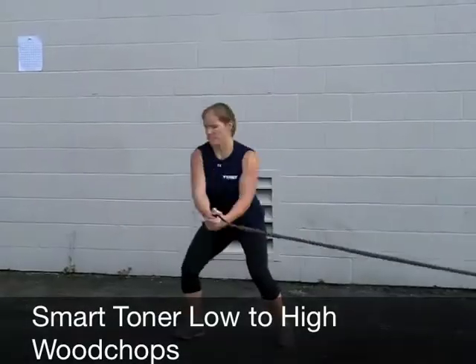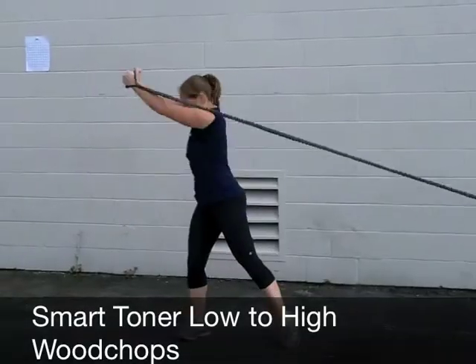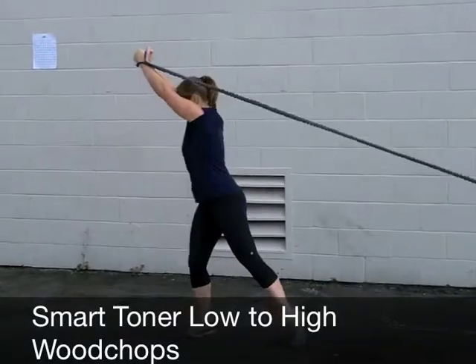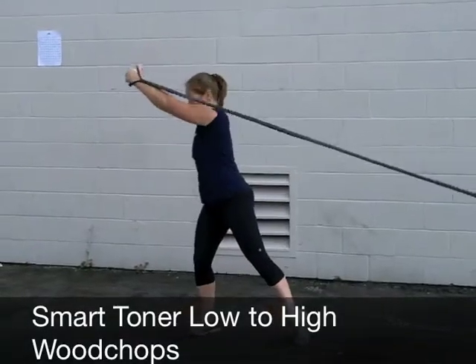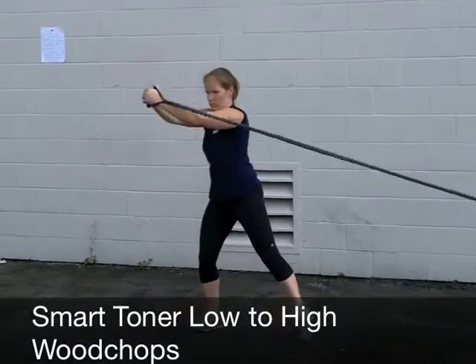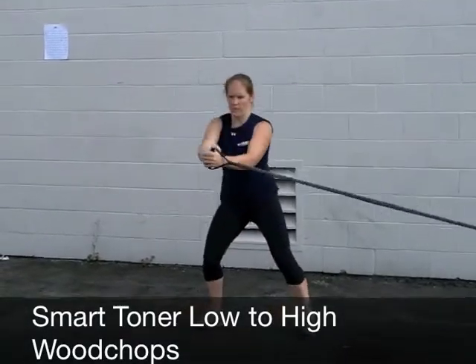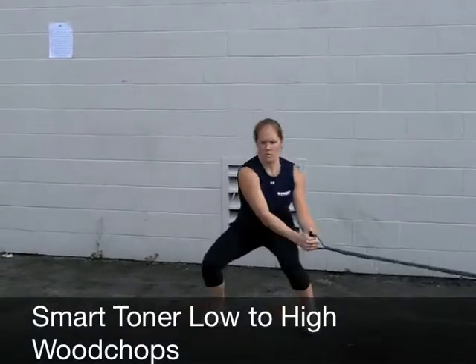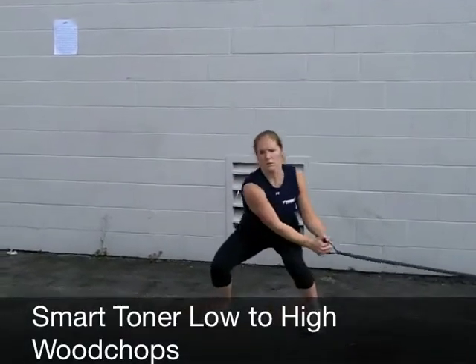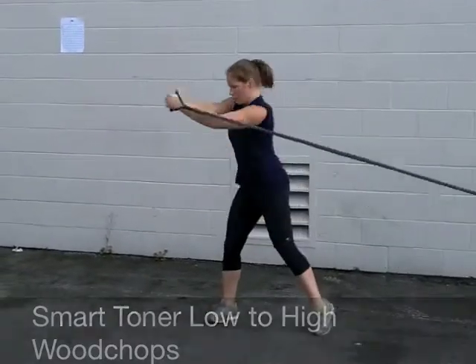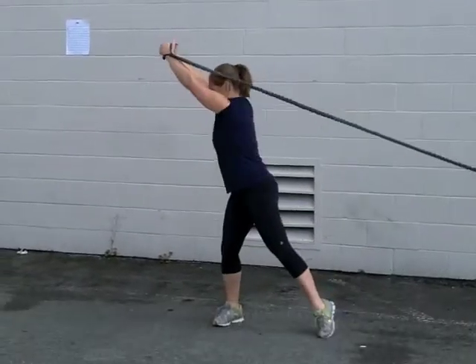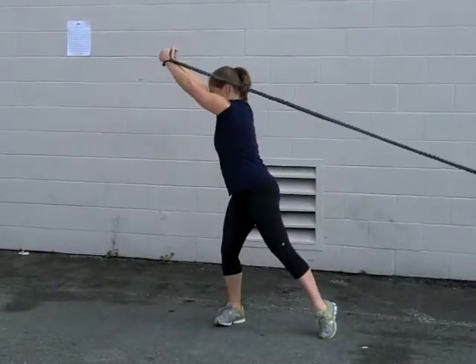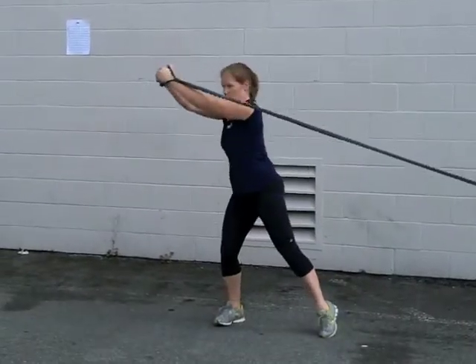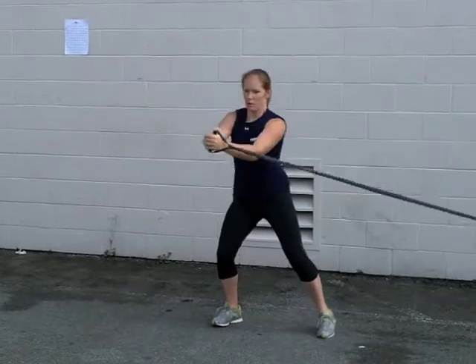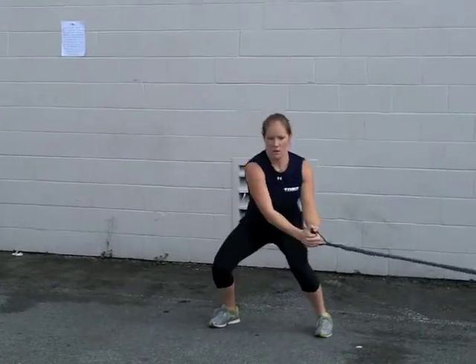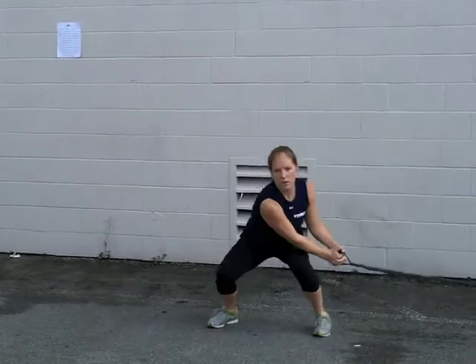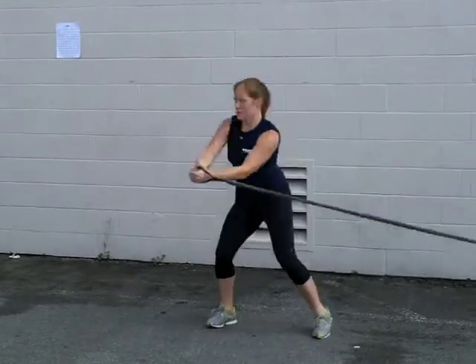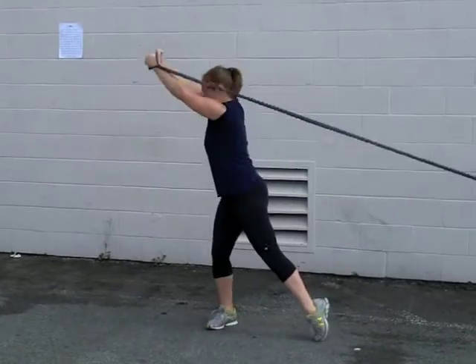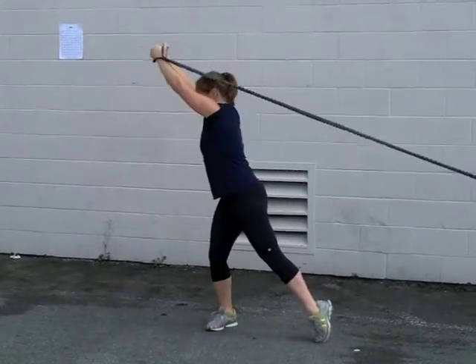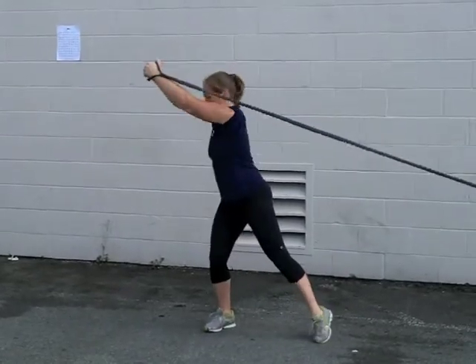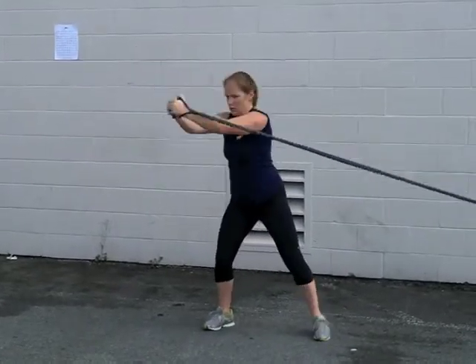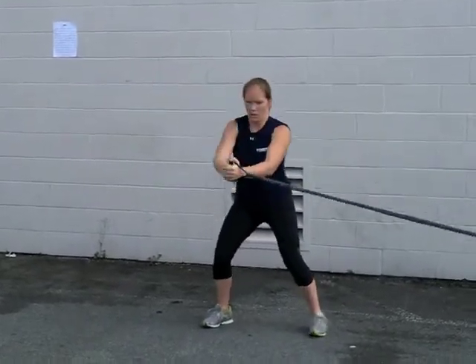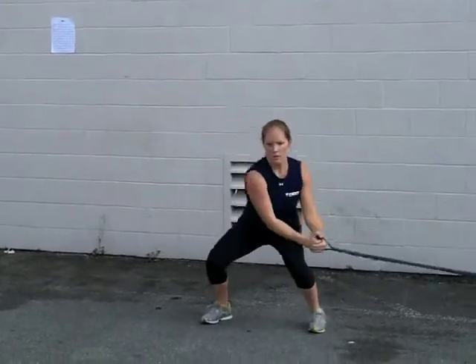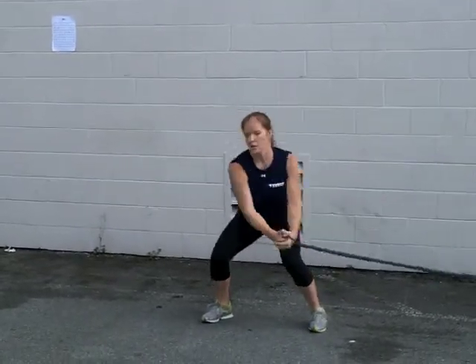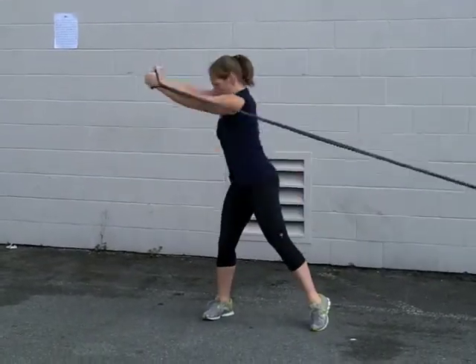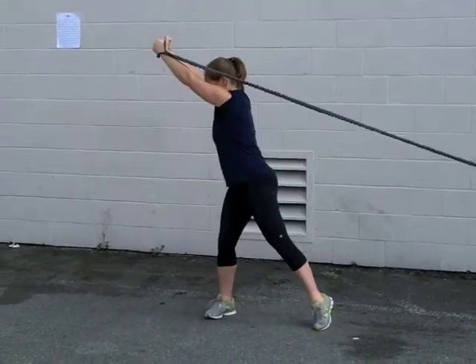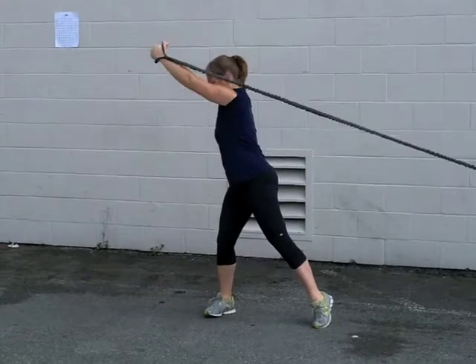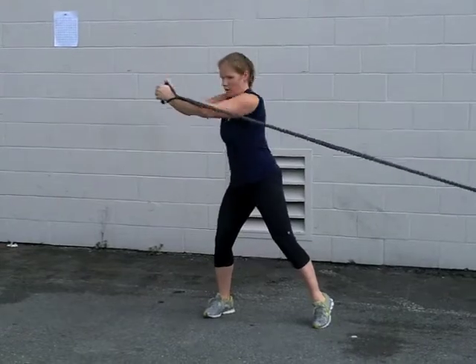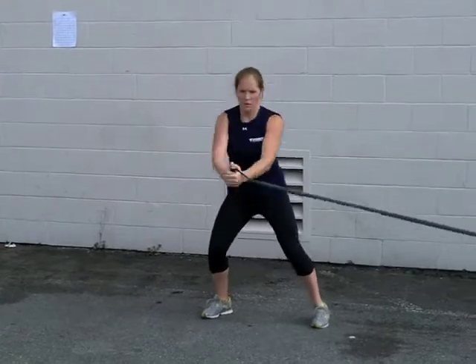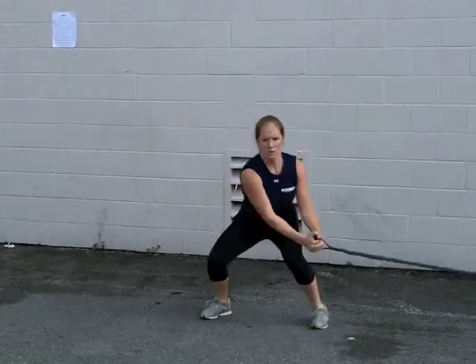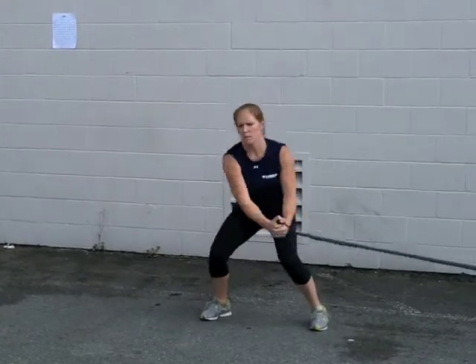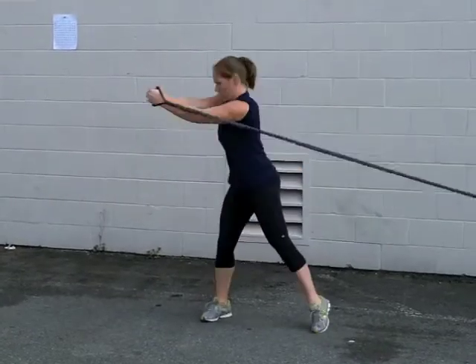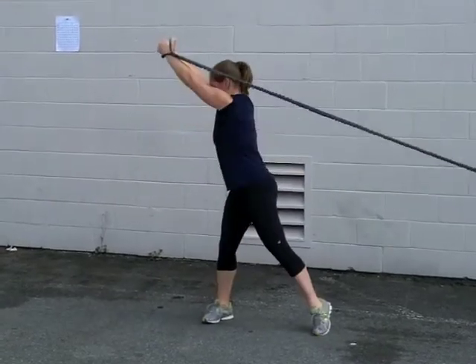Smart Toner Low to High Woodchops. The athlete starts in an athletic ready position with both hands grasping the toner. From a low position, the athlete will push off with the inside leg, rotating the body up and around.